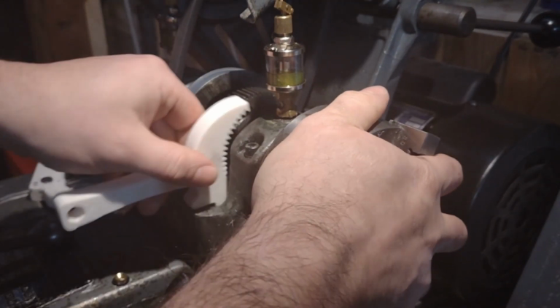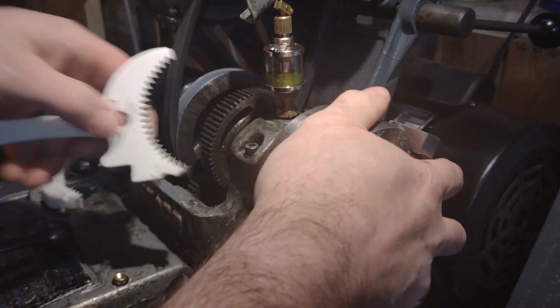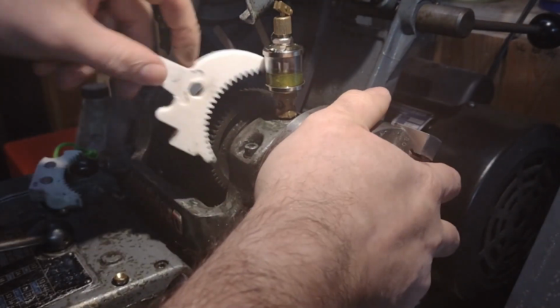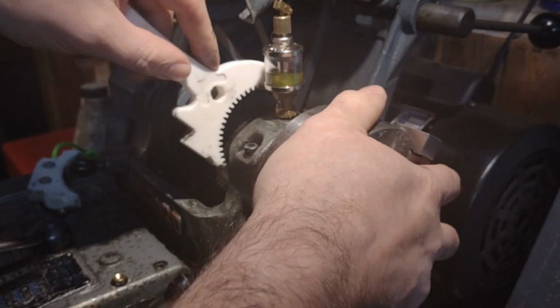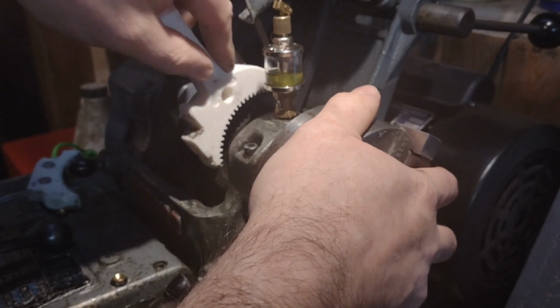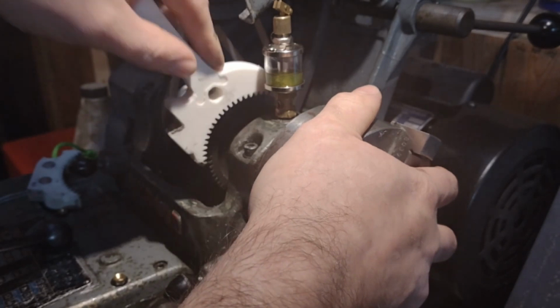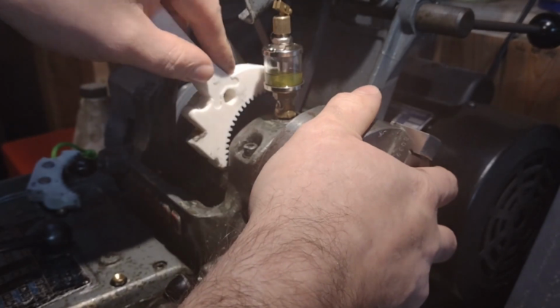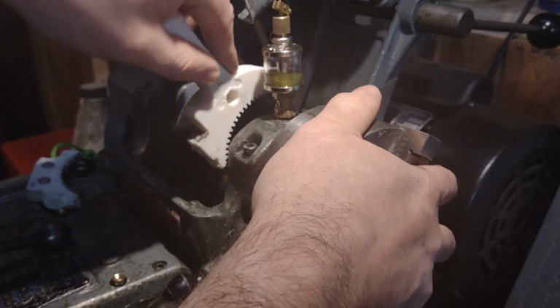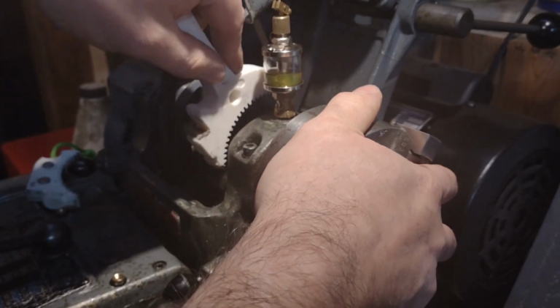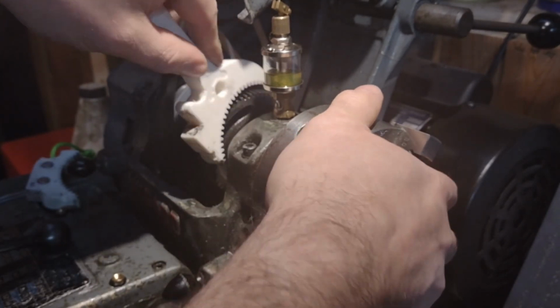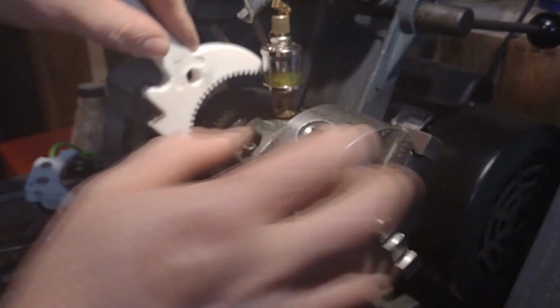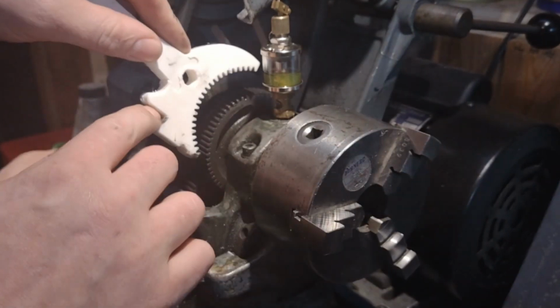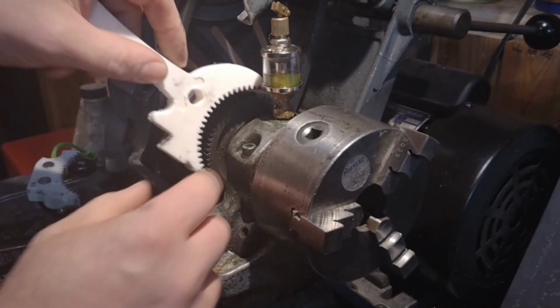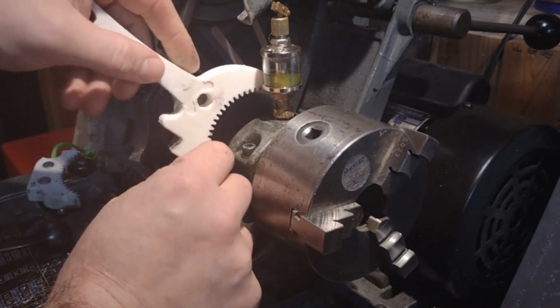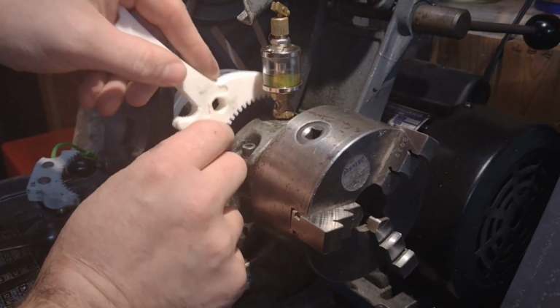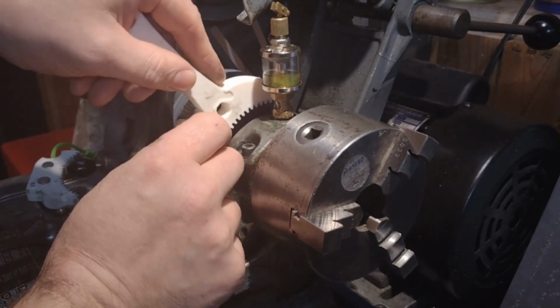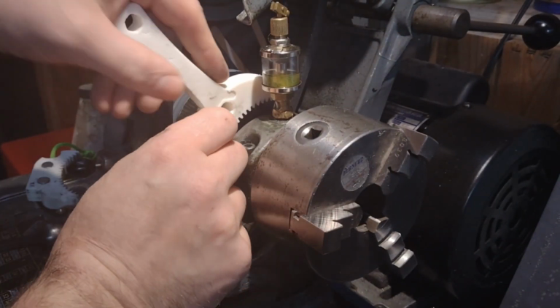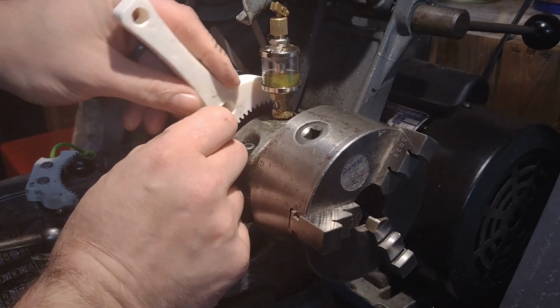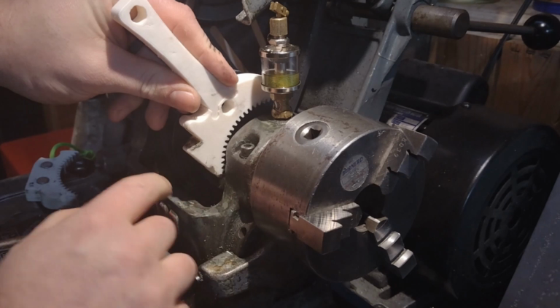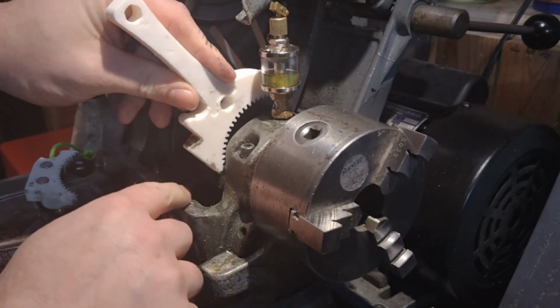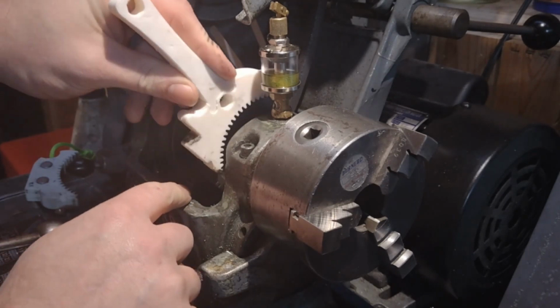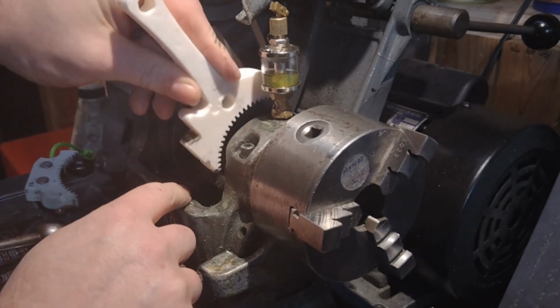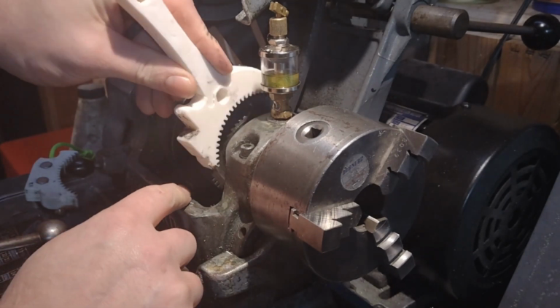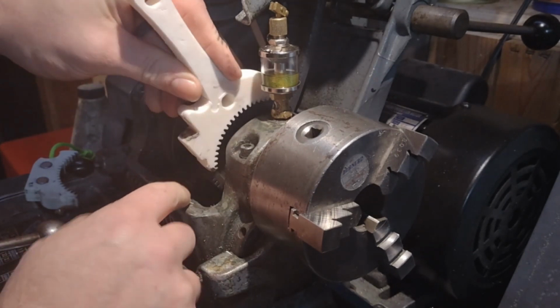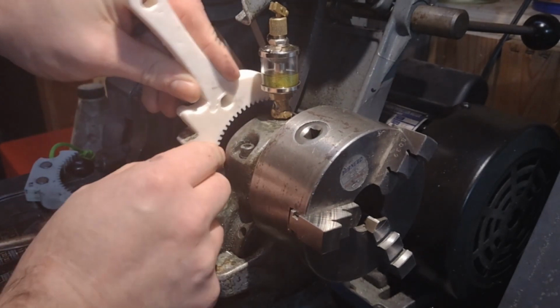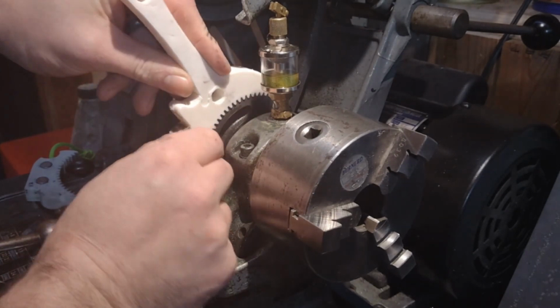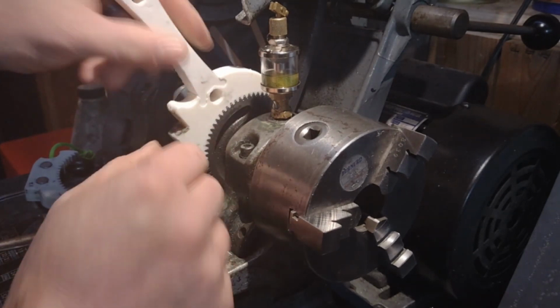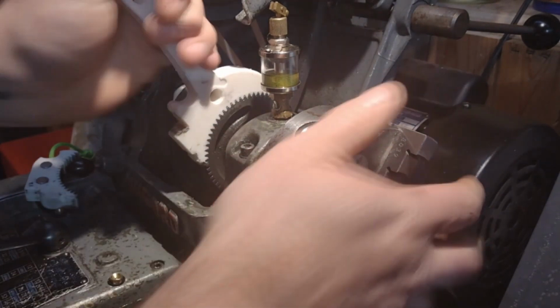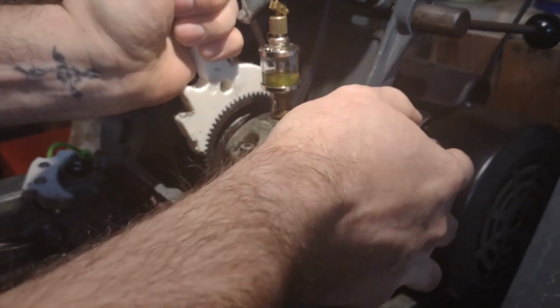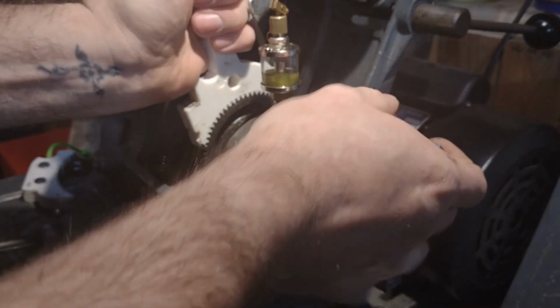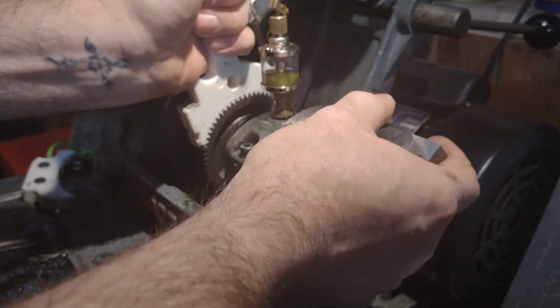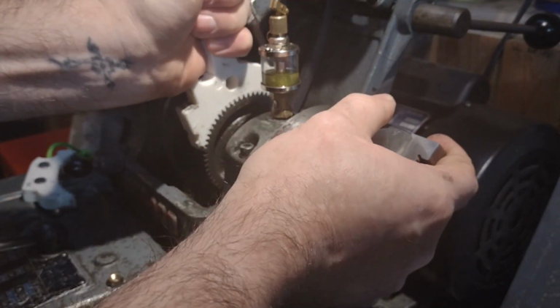The wrench handle is also designed to give you a bit more leverage. If you don't want to use this and potentially put stress on the casting here, then you can use it just like a wrench.